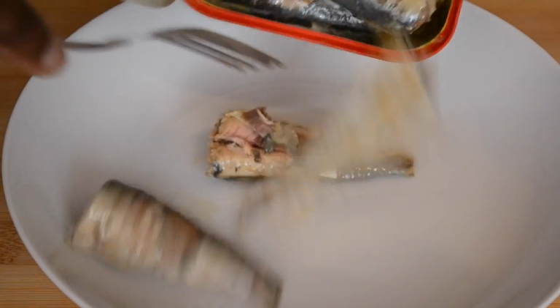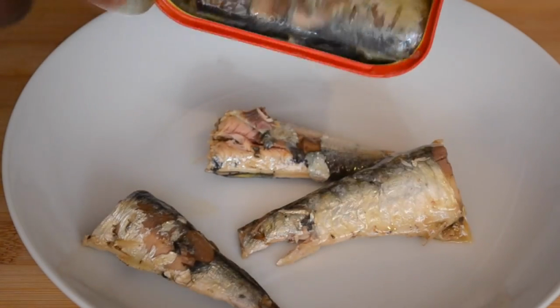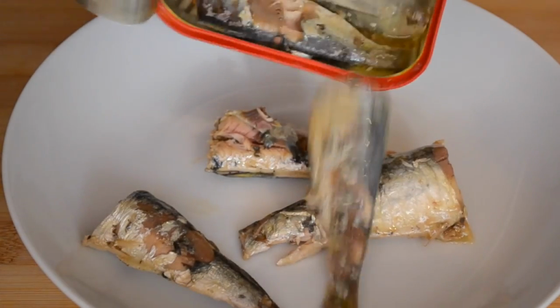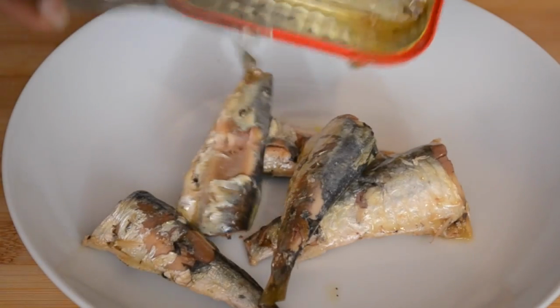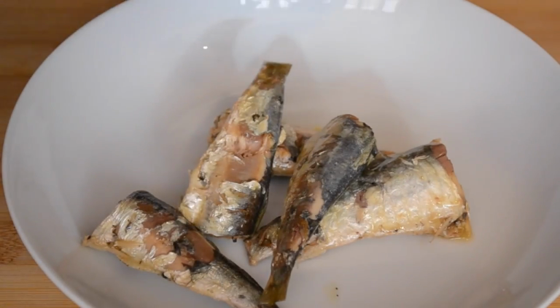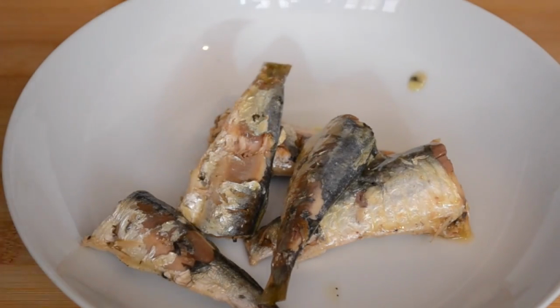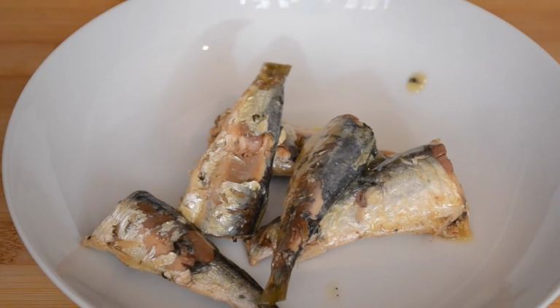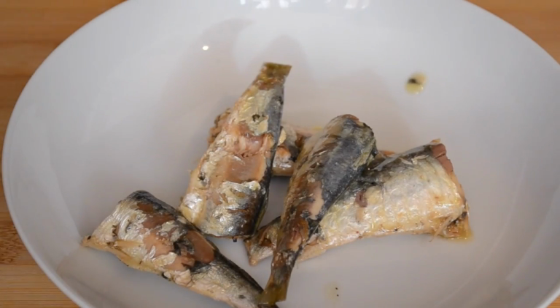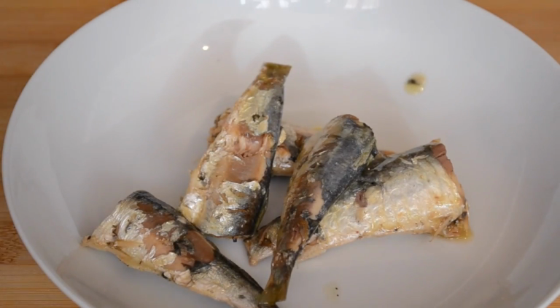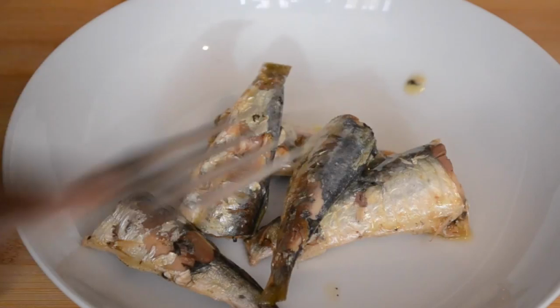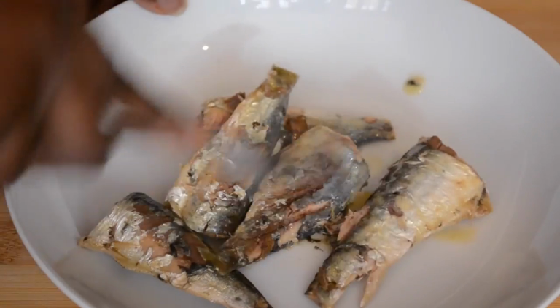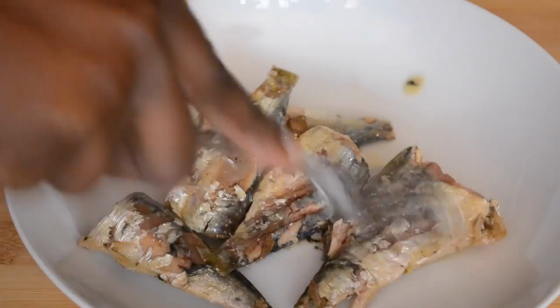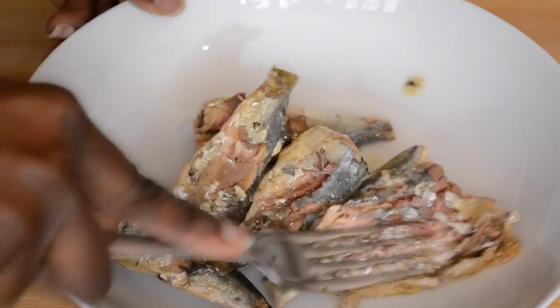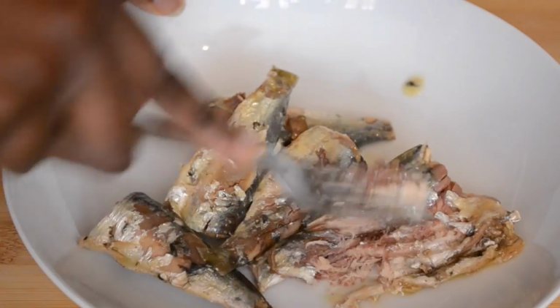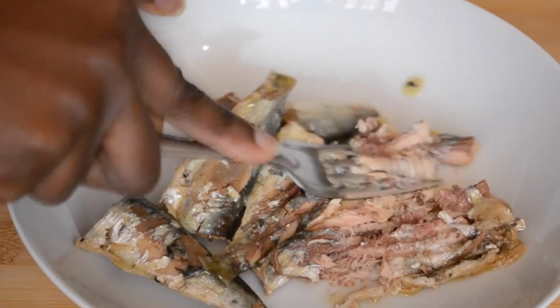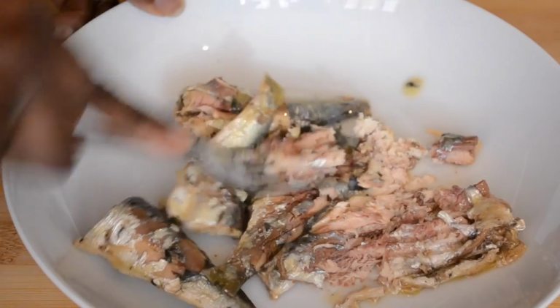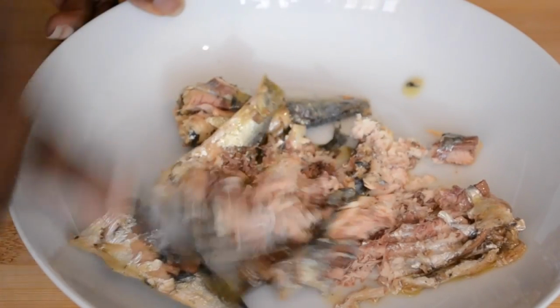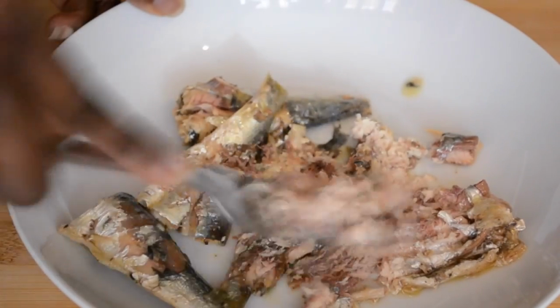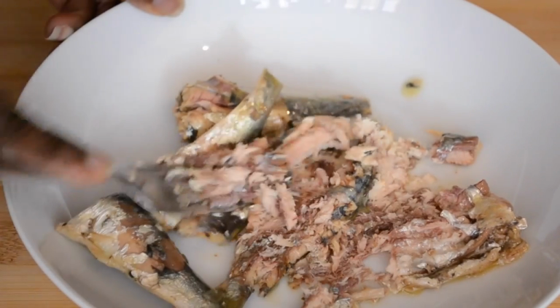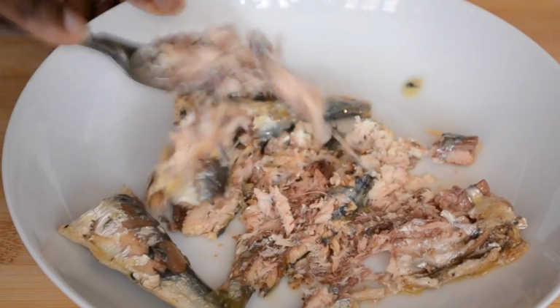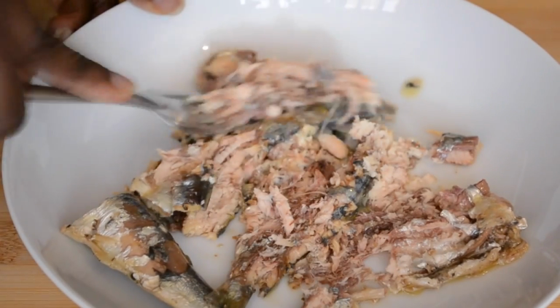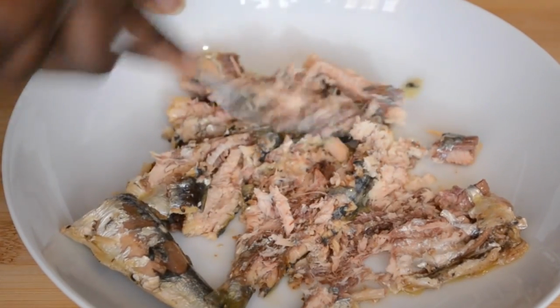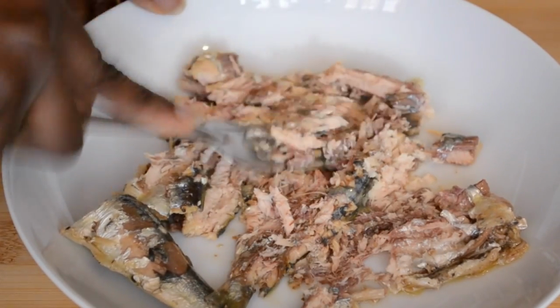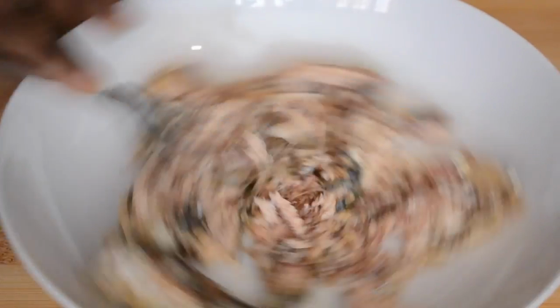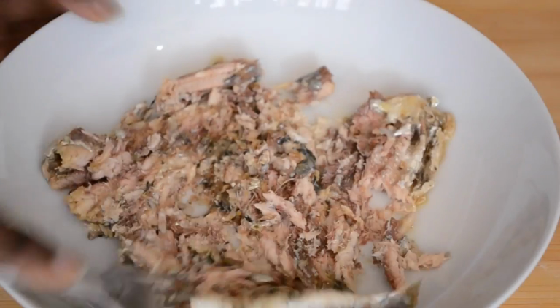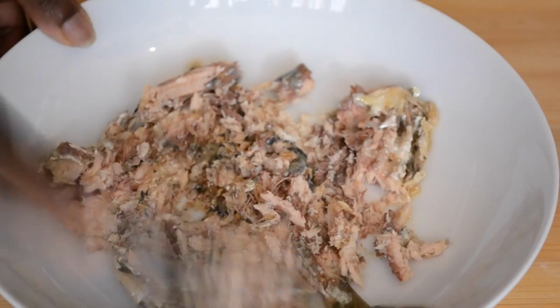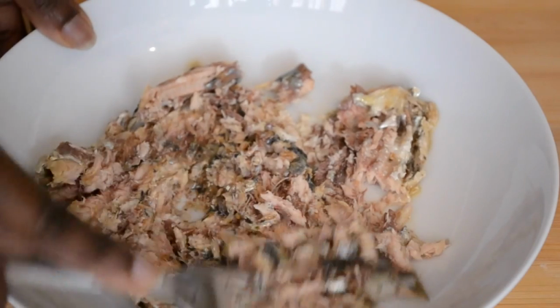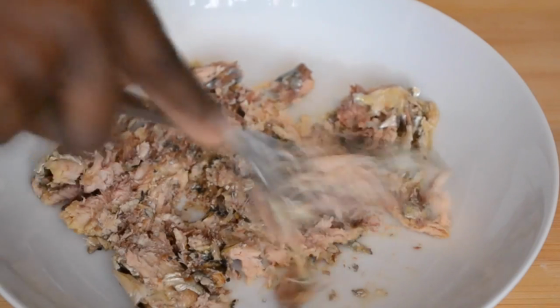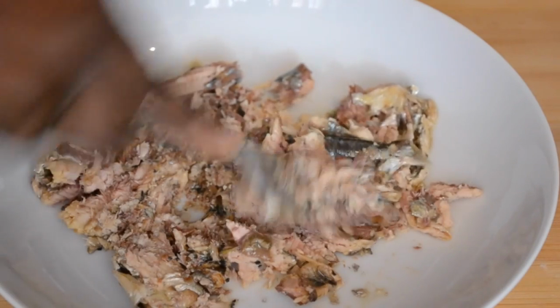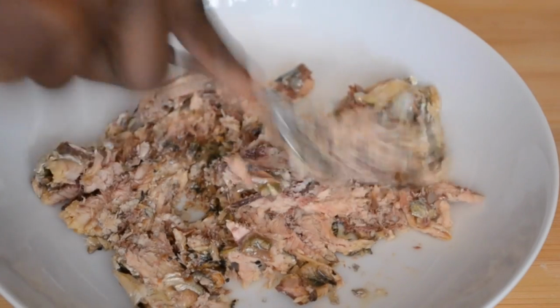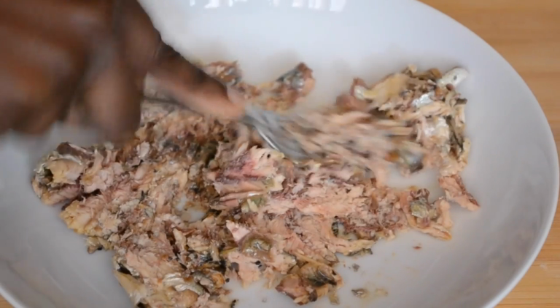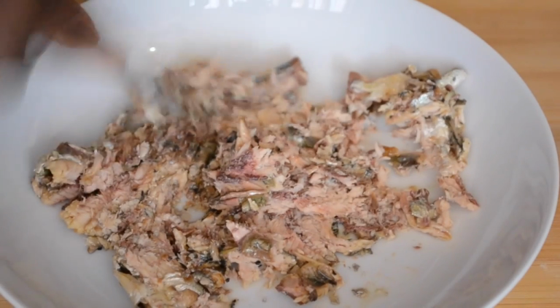First, put your sardines in a plate and mash them with a fork. It doesn't have to be really neat, so you can choose how much you want to mash them.